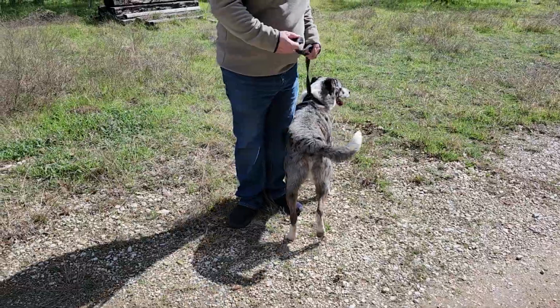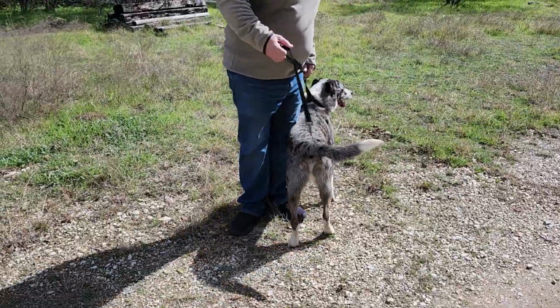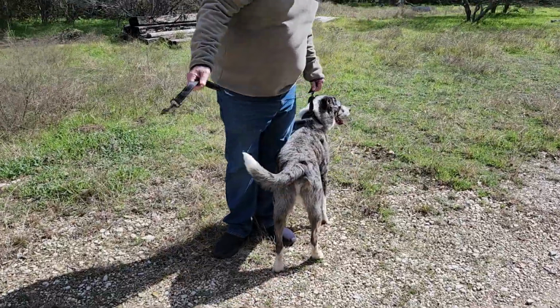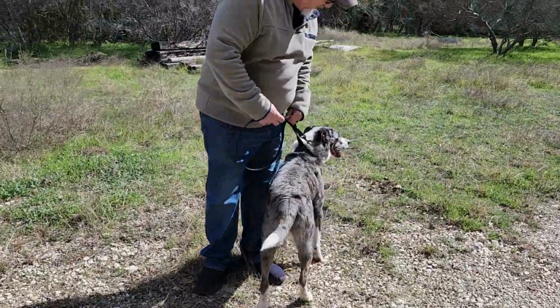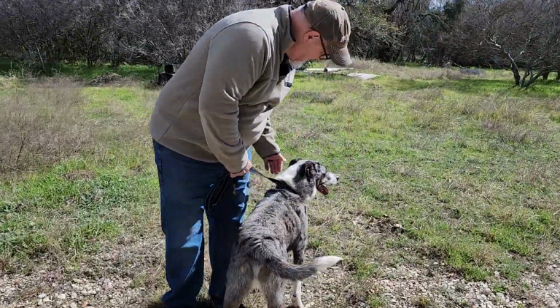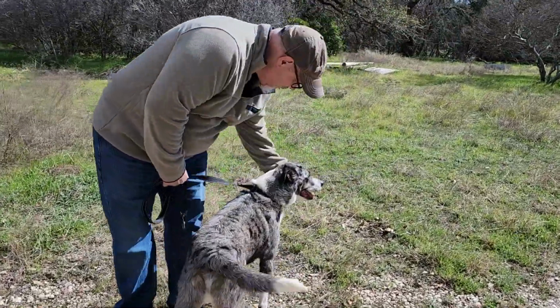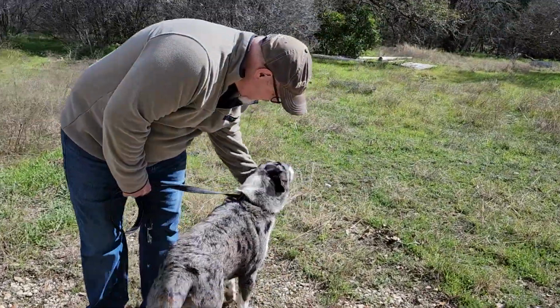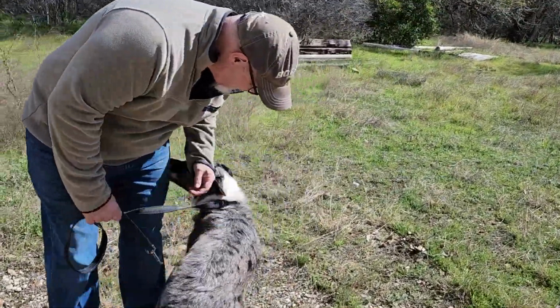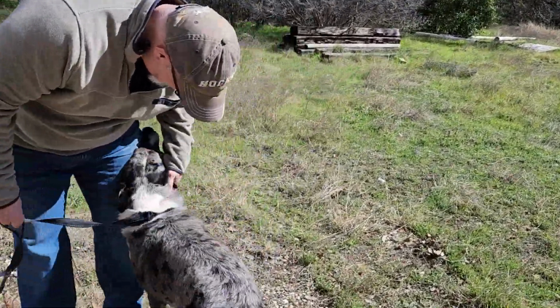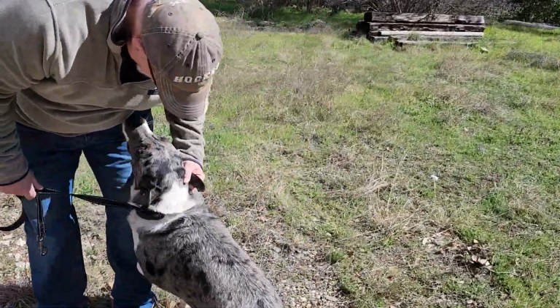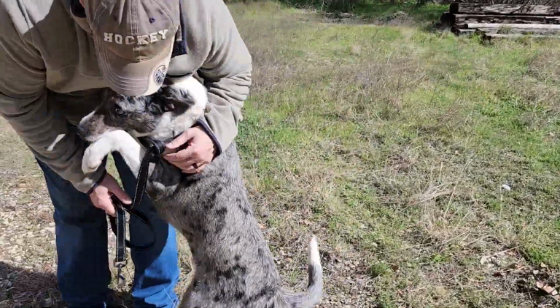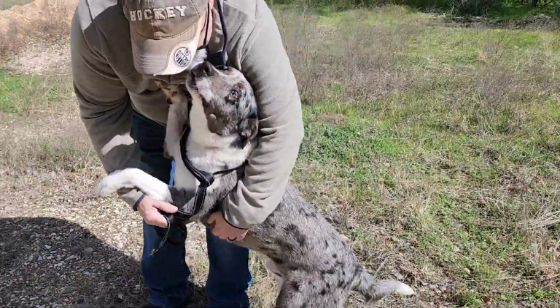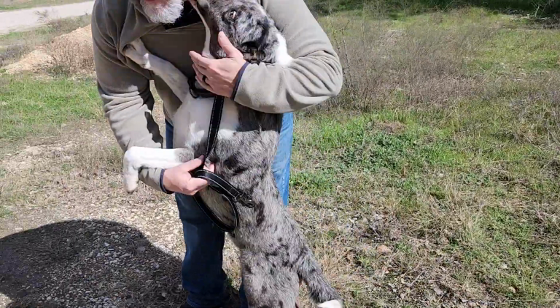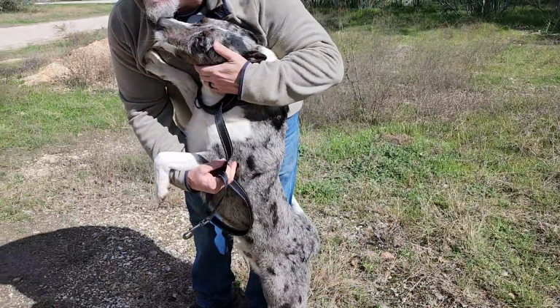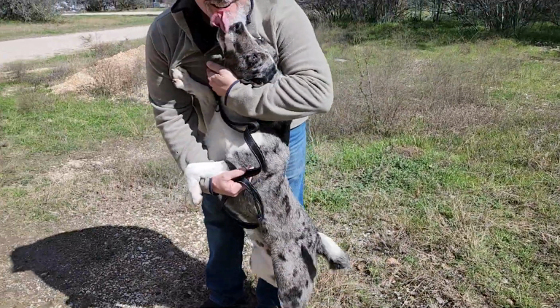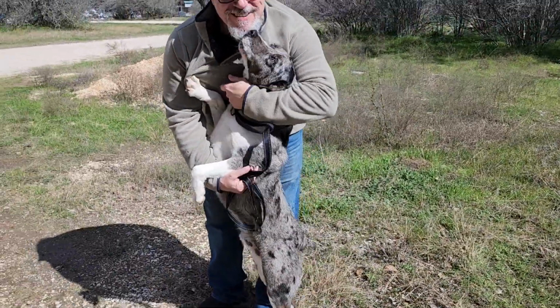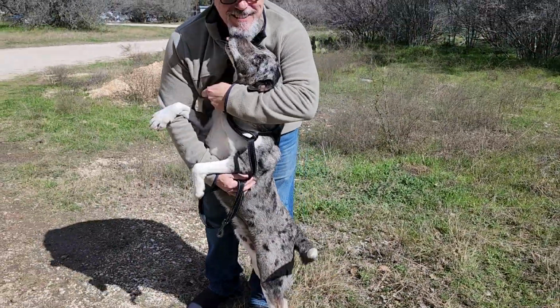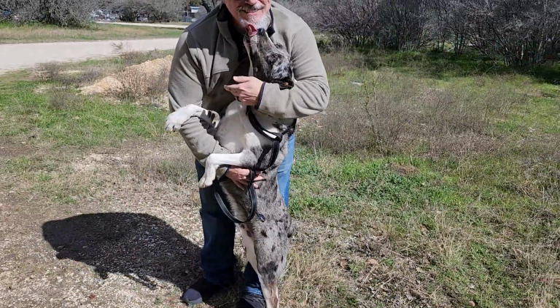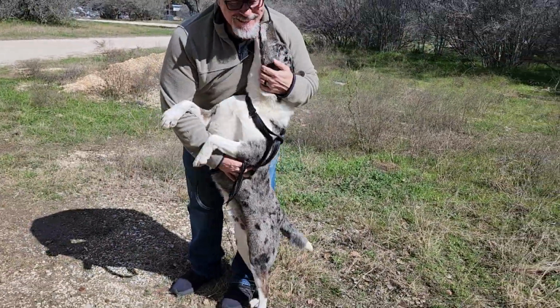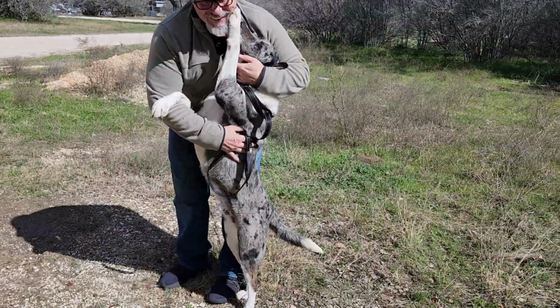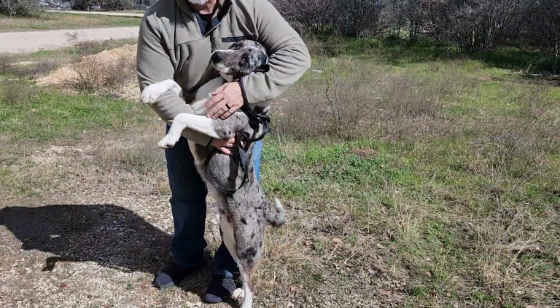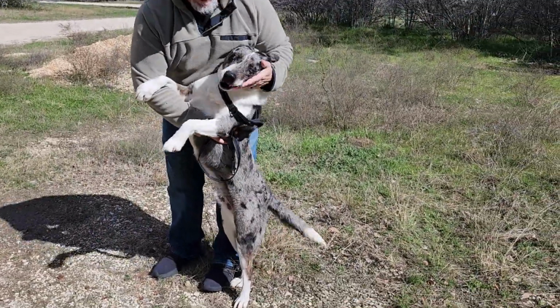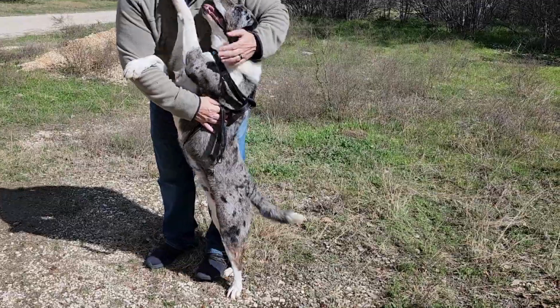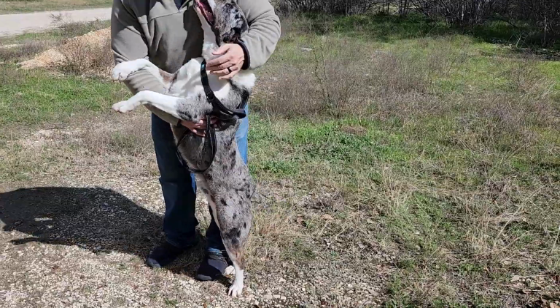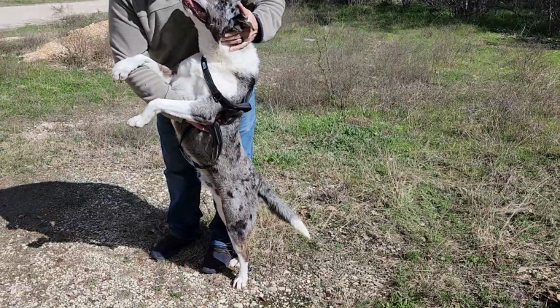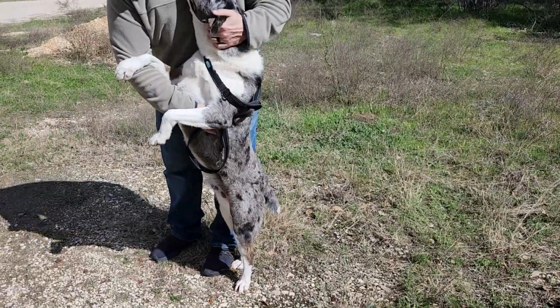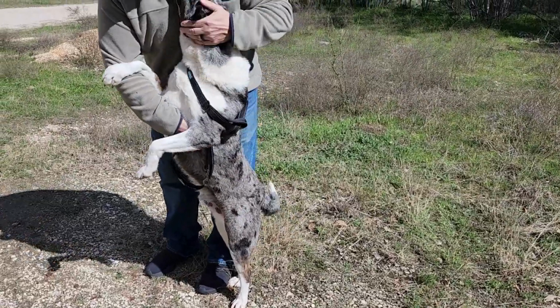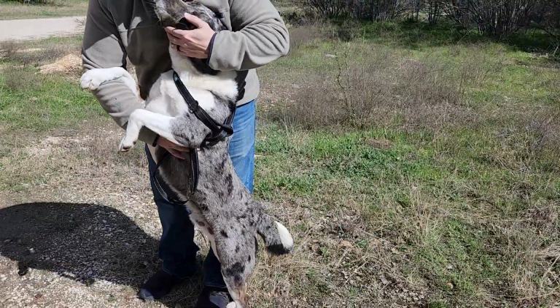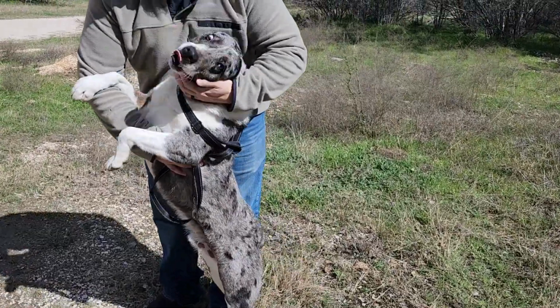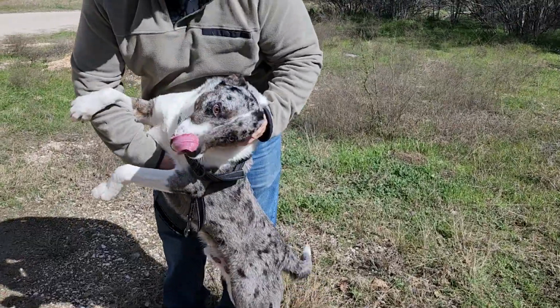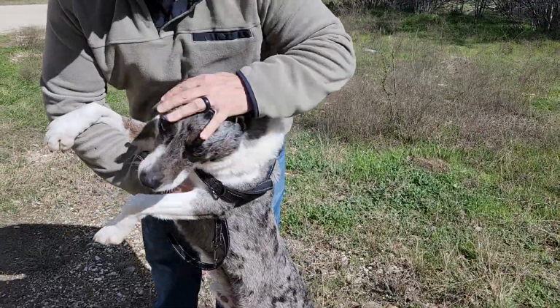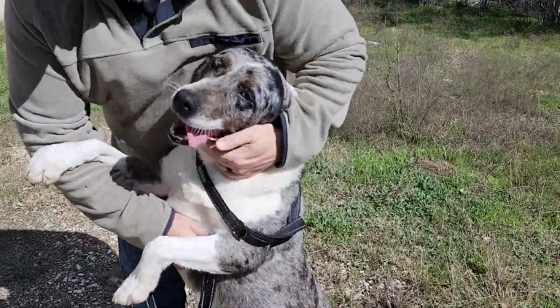This is beautiful Blue. Blue, we think, is an Aussie mix. He is adorable. He's got the black and gray spots on the back. He's got medium length fur. He's a shedder but not over the top. He doesn't have a double coat or anything like that.